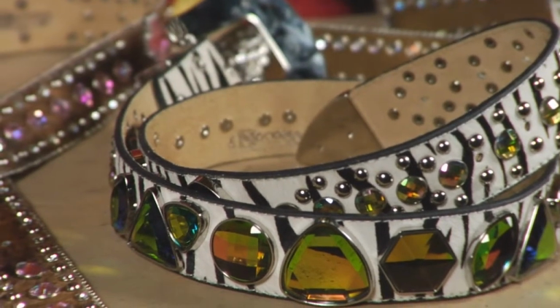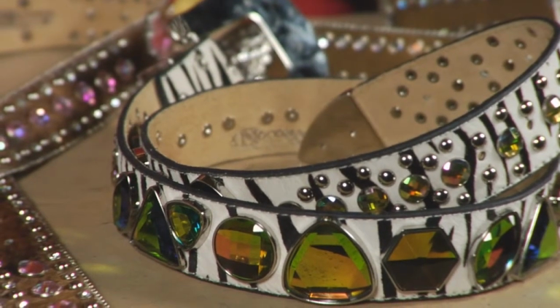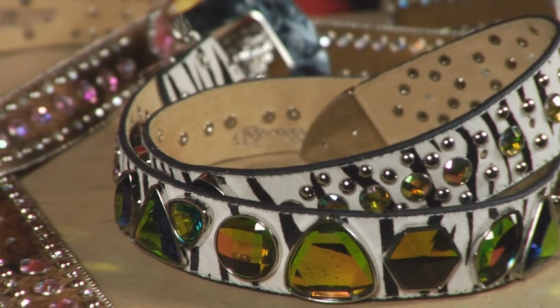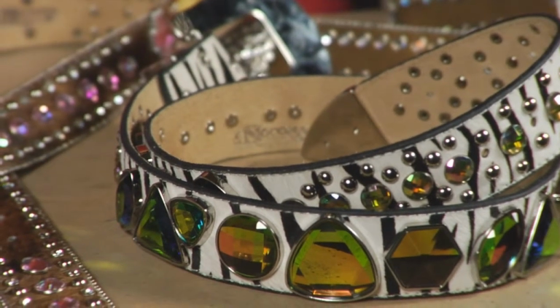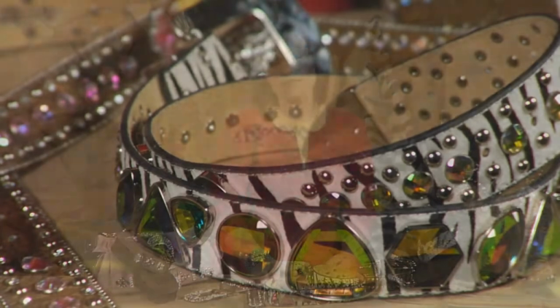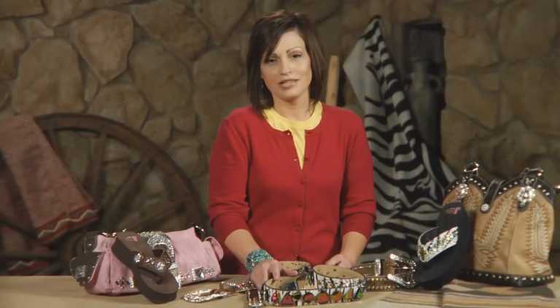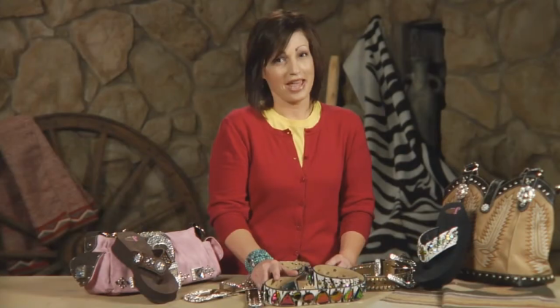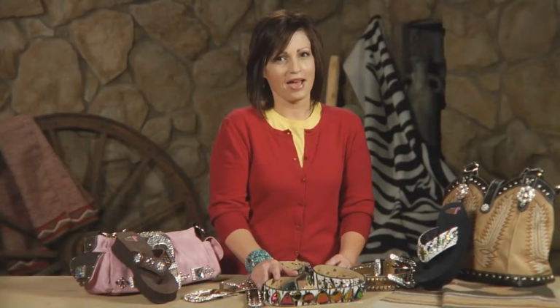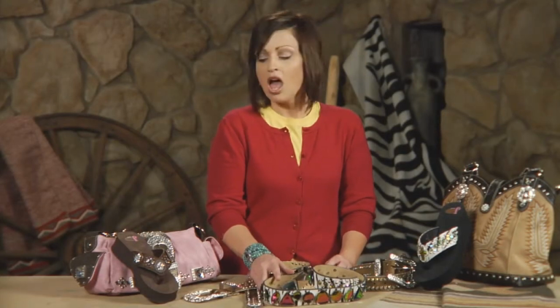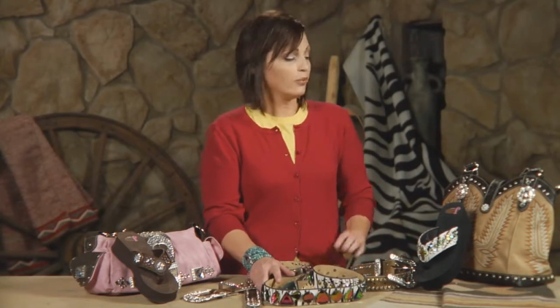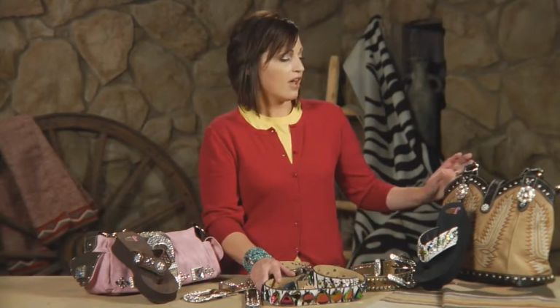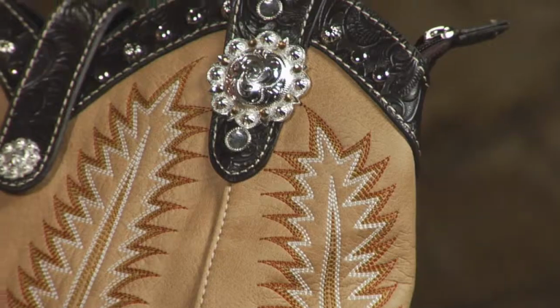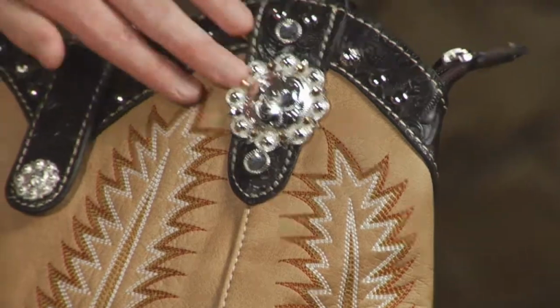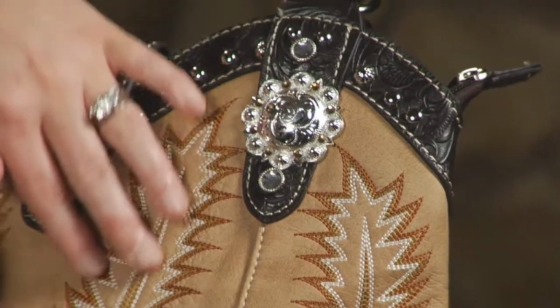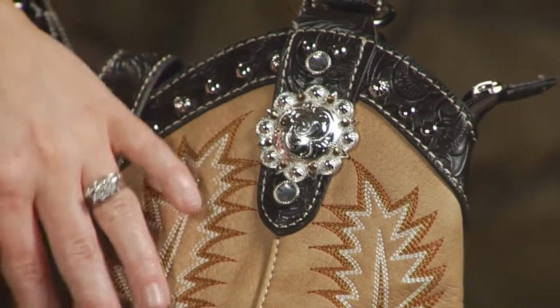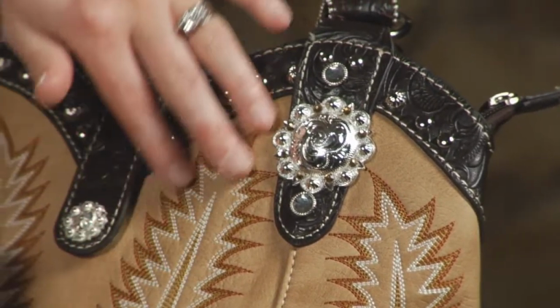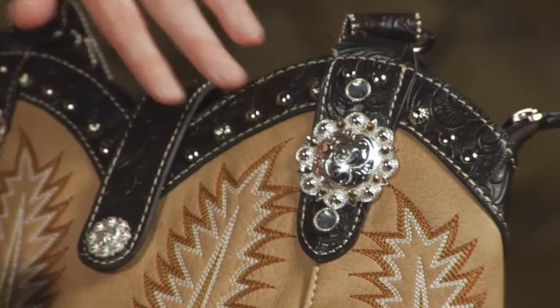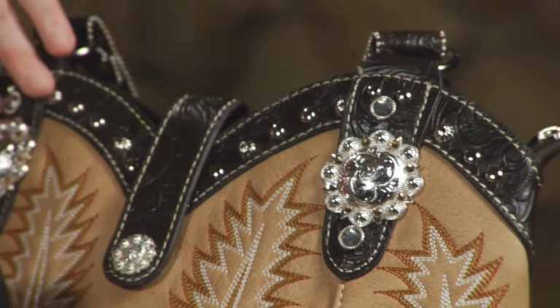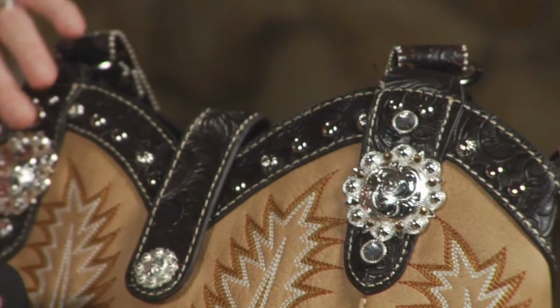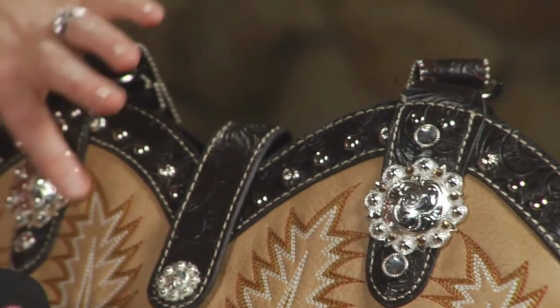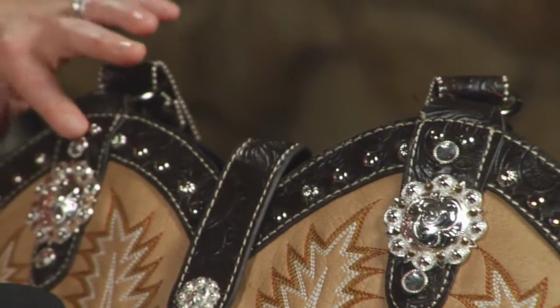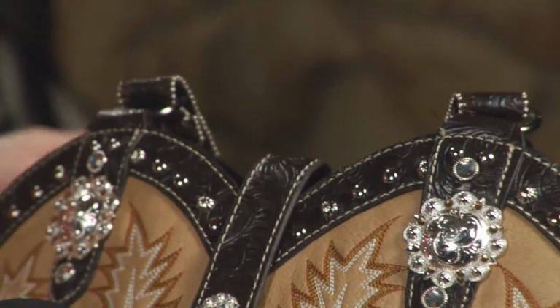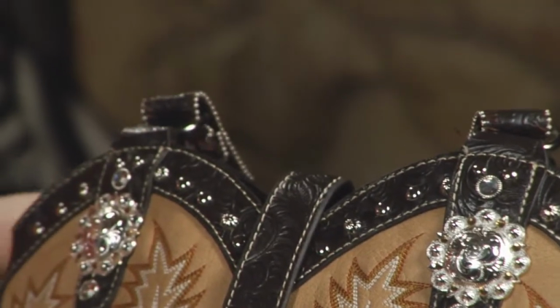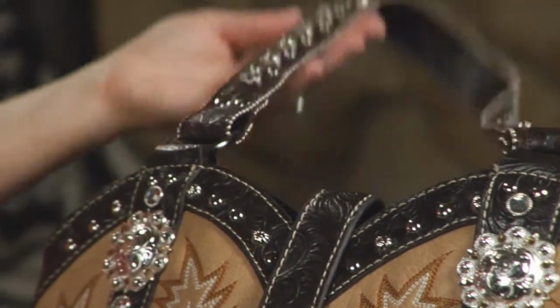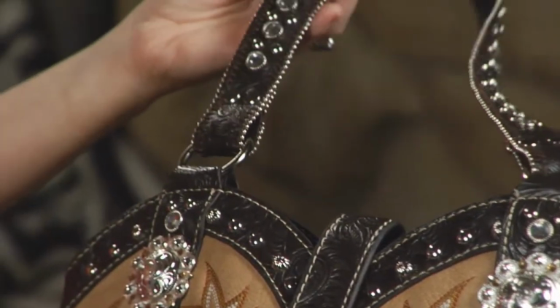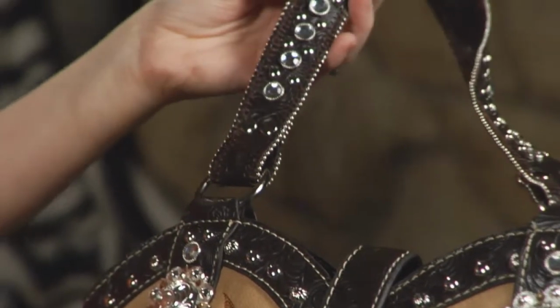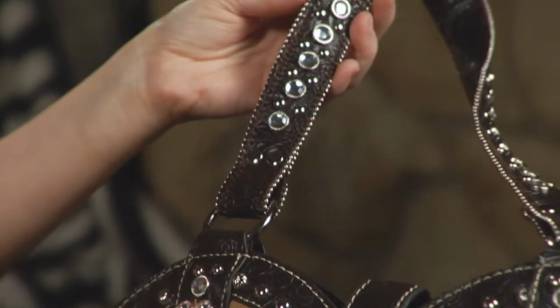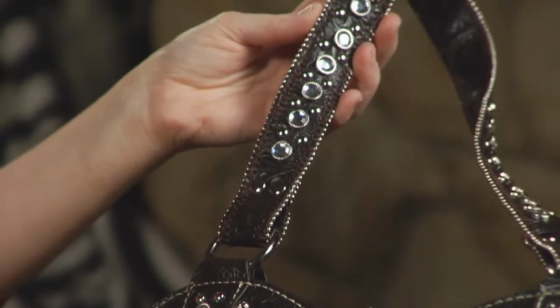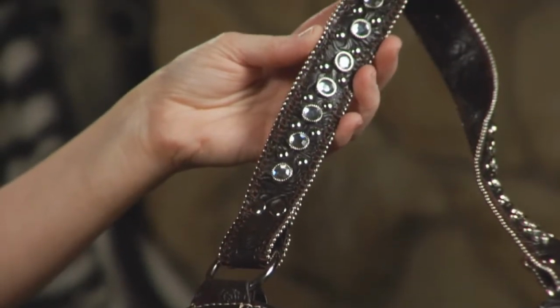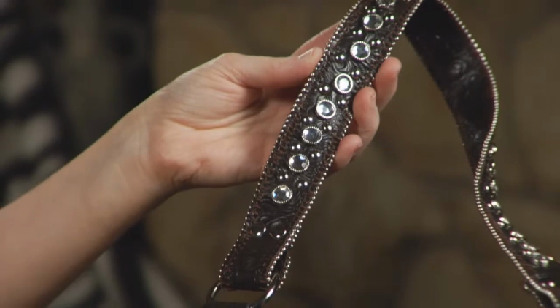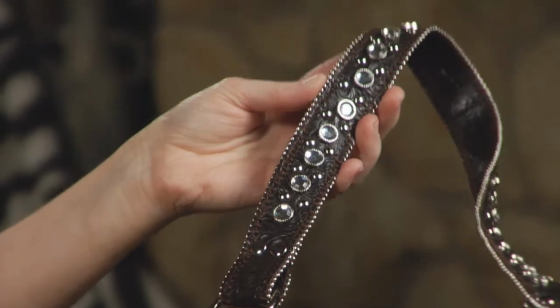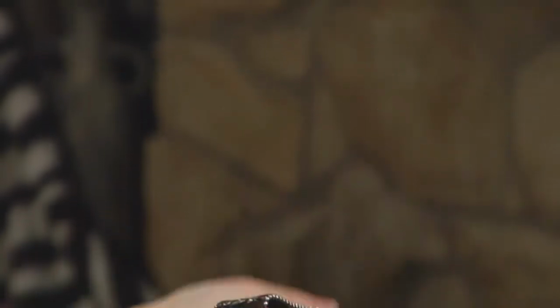And finally, not to be forgotten, one of the favorite accessories: handbags. I really love this new Western handbag that looks almost like a boot with great concho details, rhinestones on the strap, and boot stitching. It goes really well with anything.